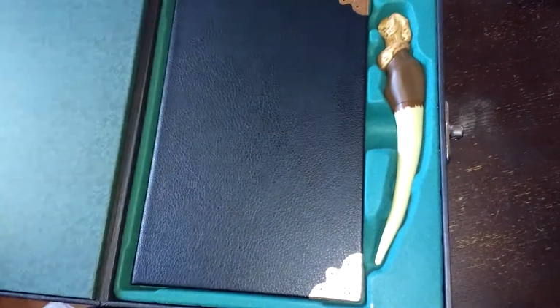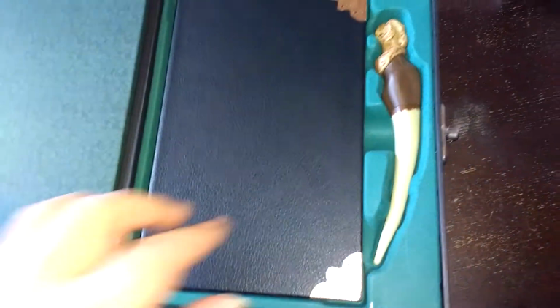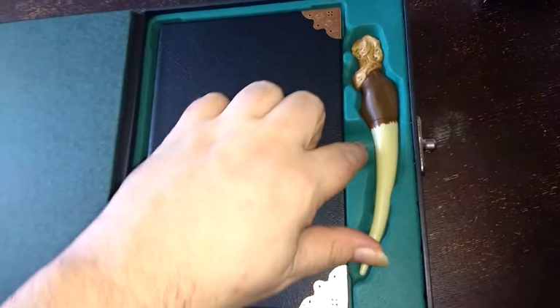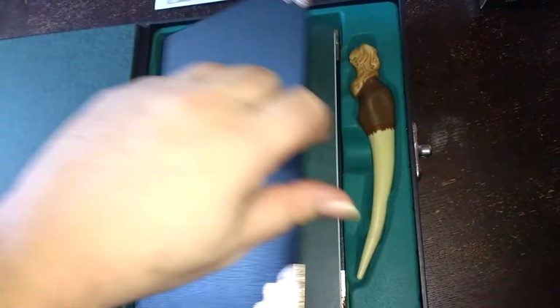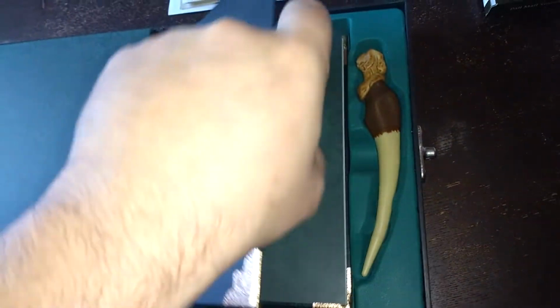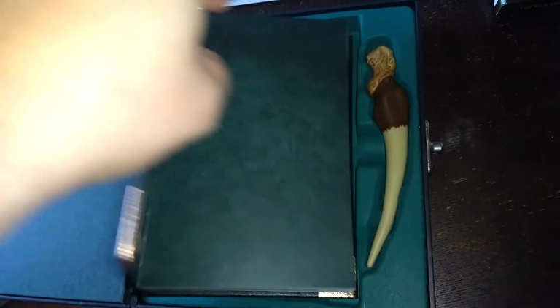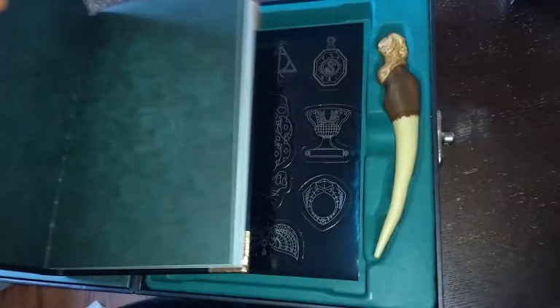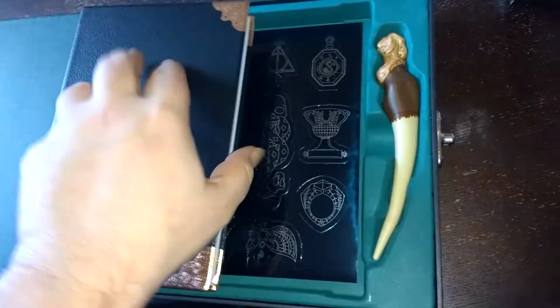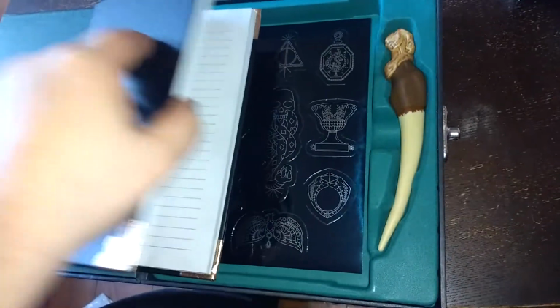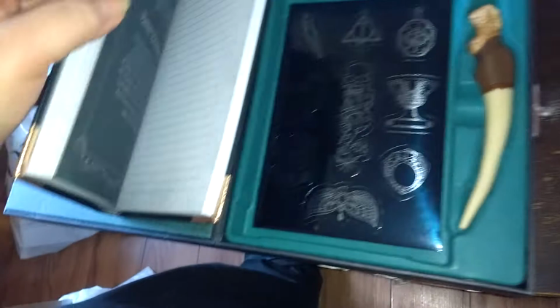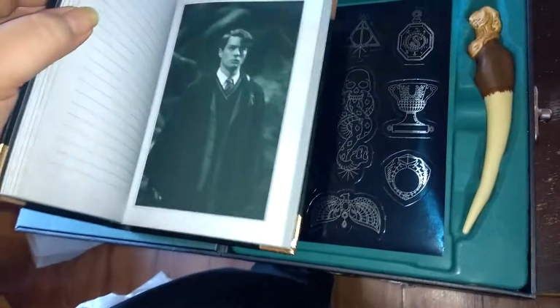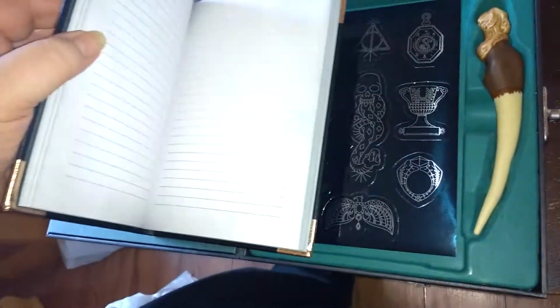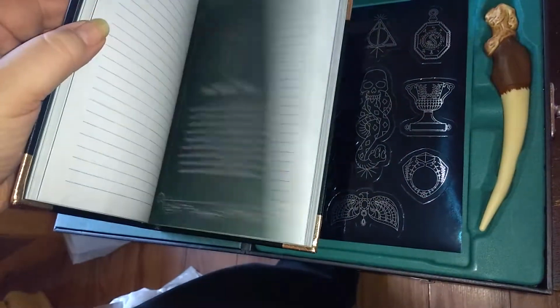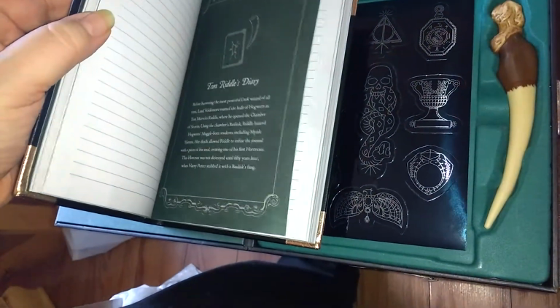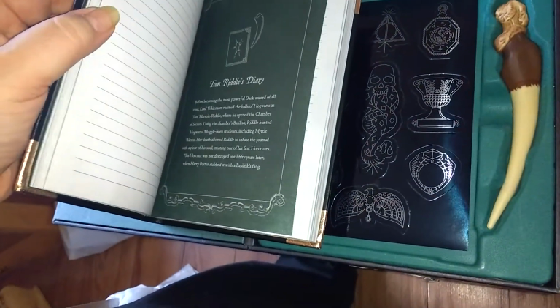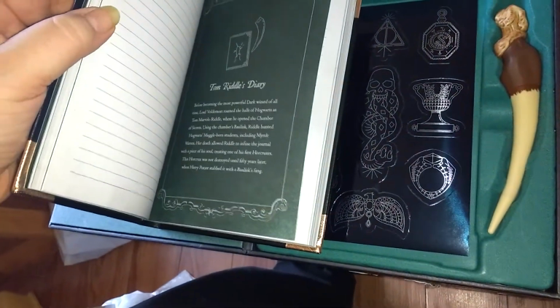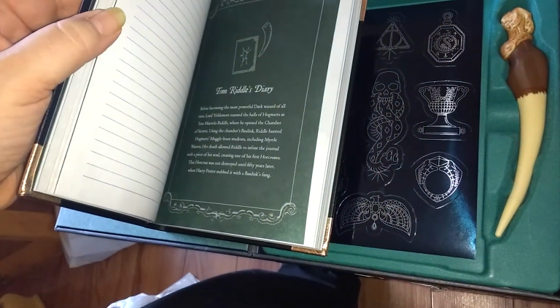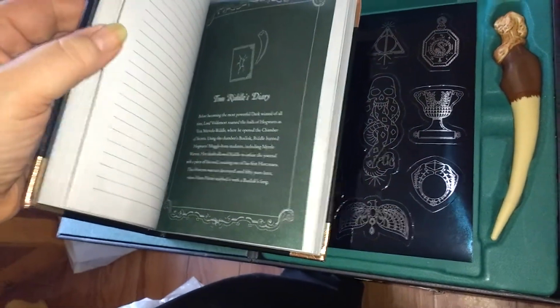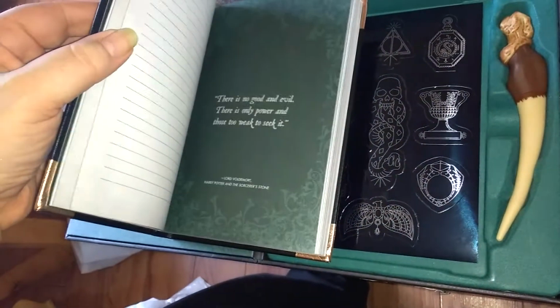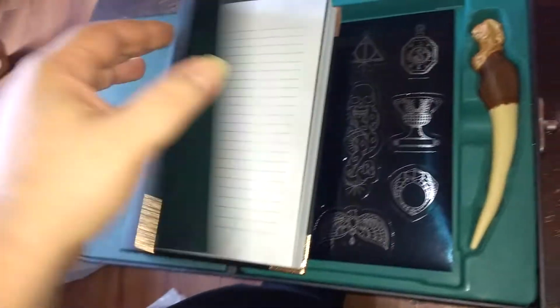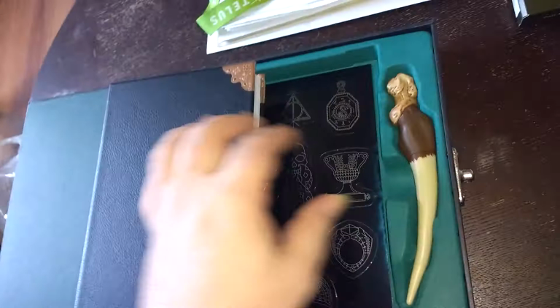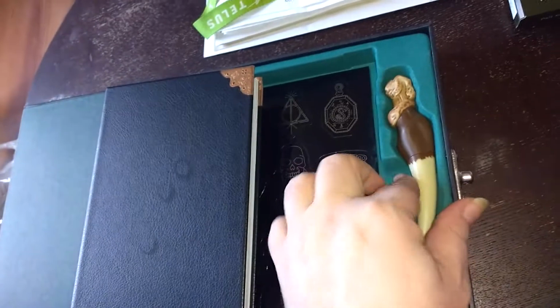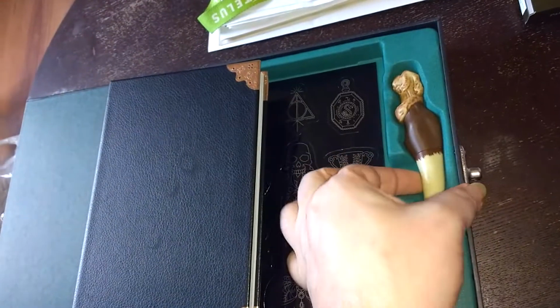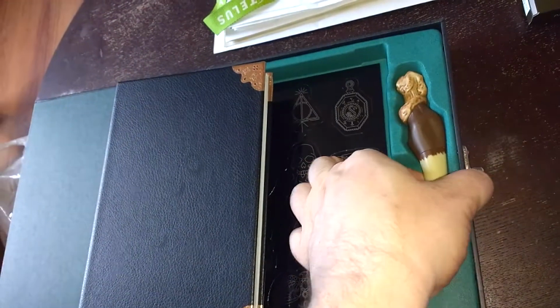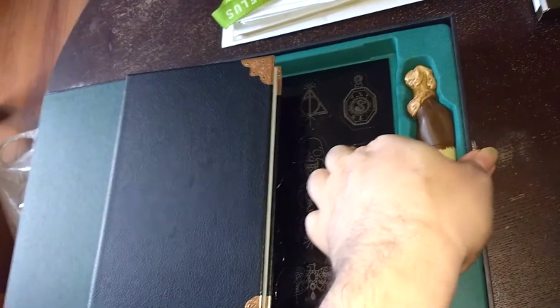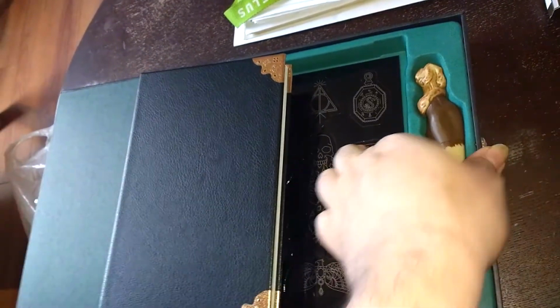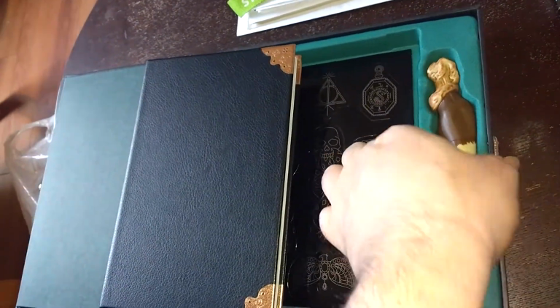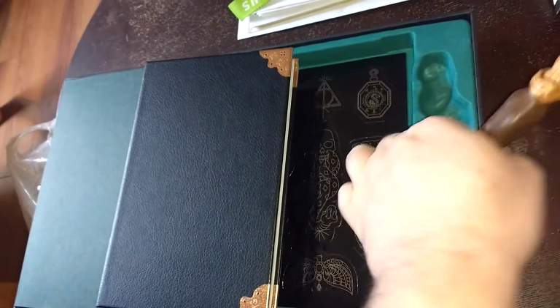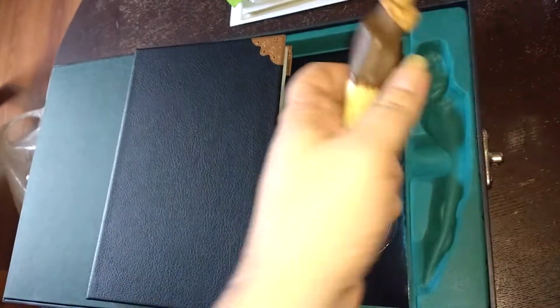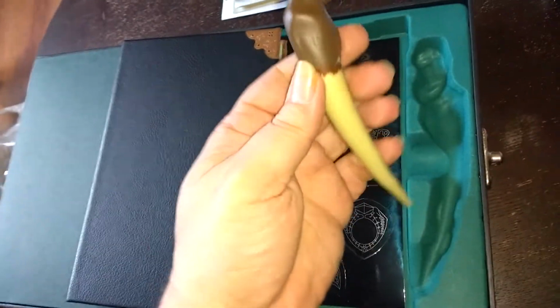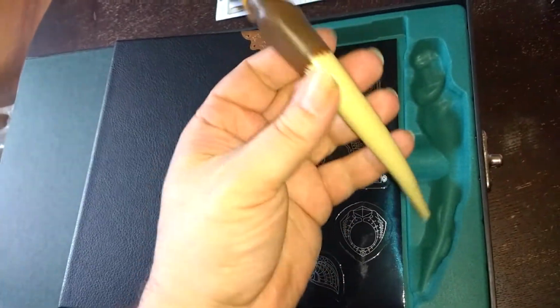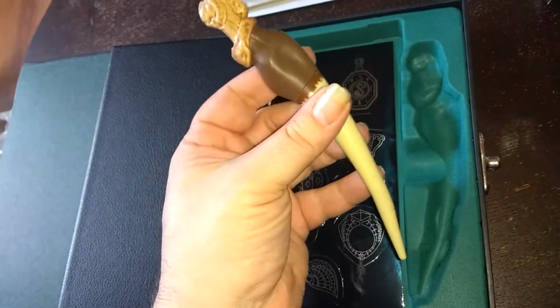Tom Riddle's journal — Riddle's diary. The Basilisk Fang. It's freaking awesome. And it's also a pen.